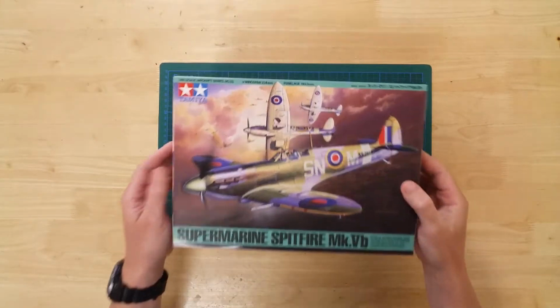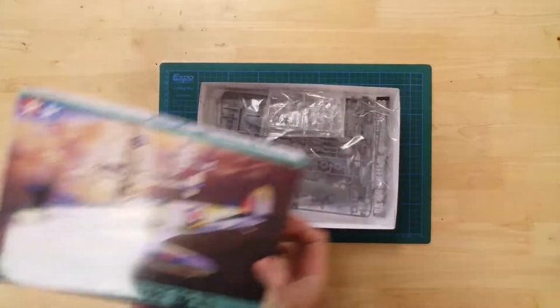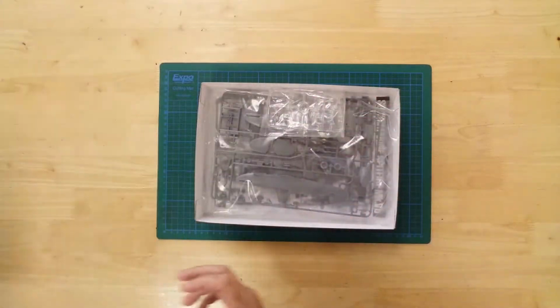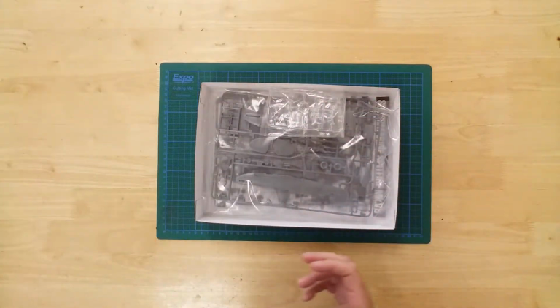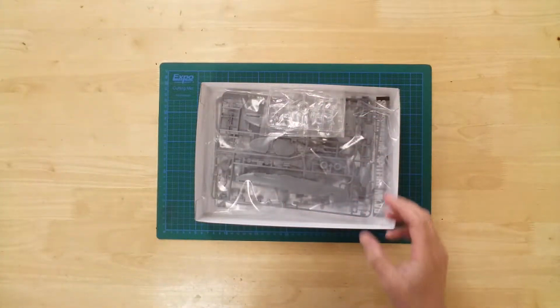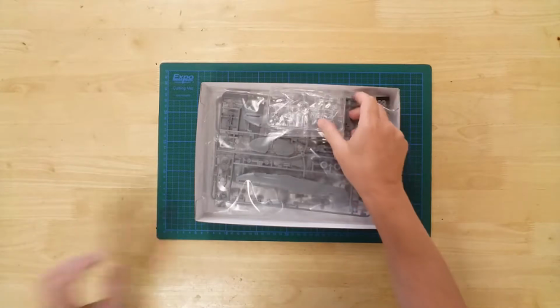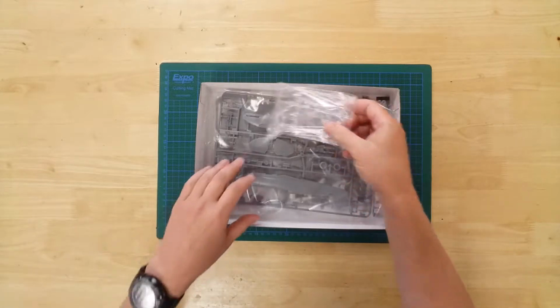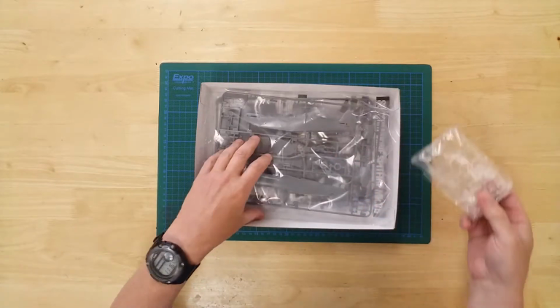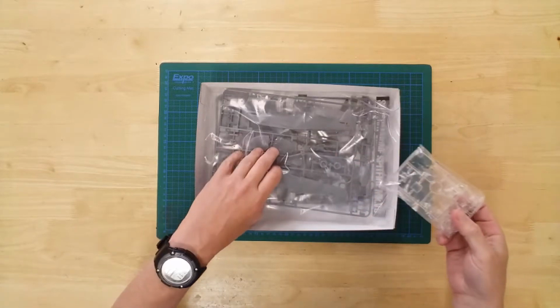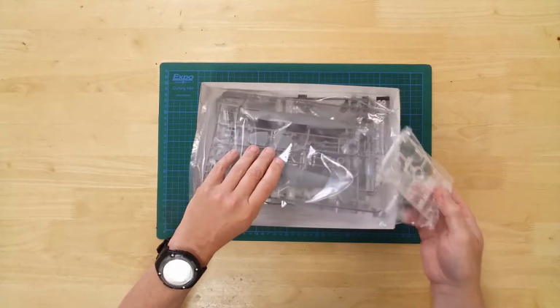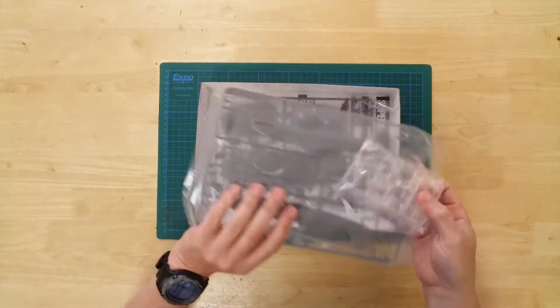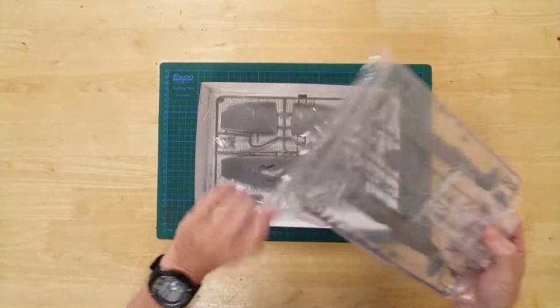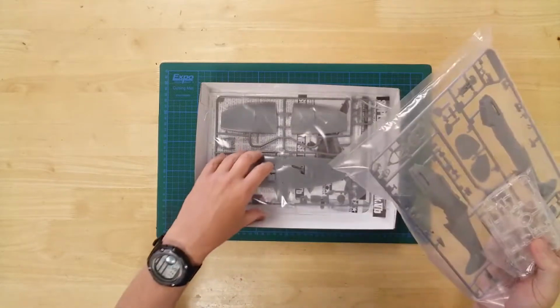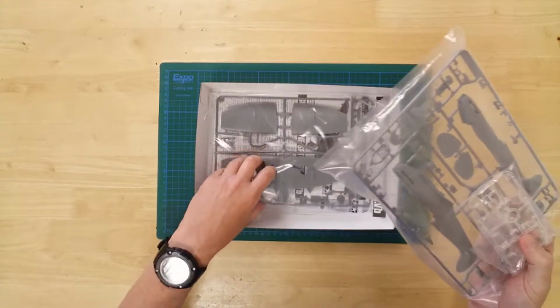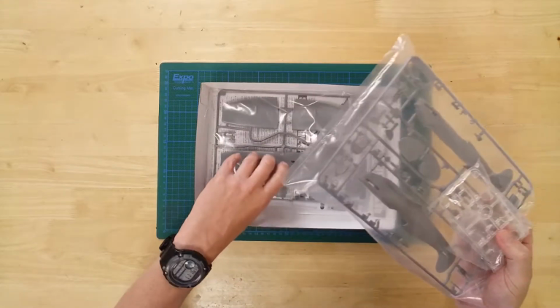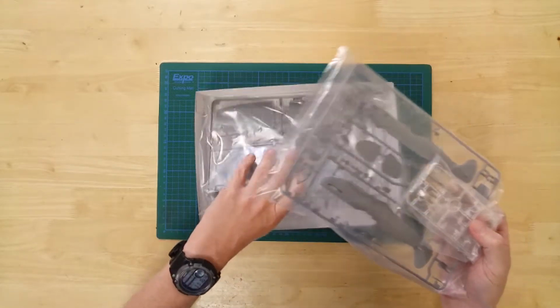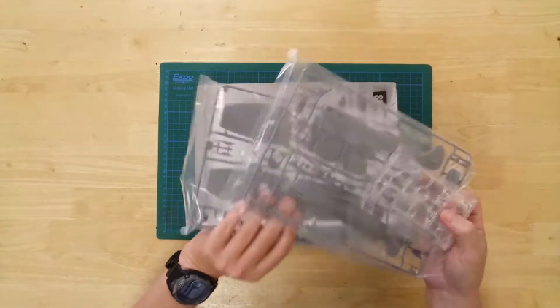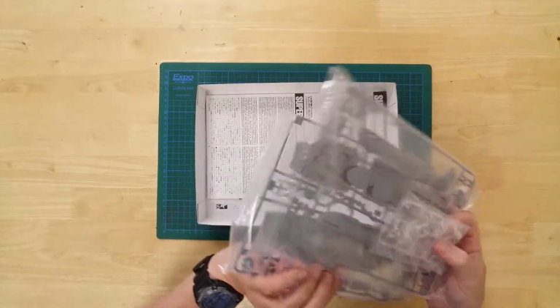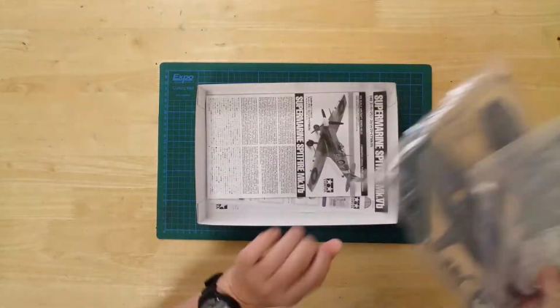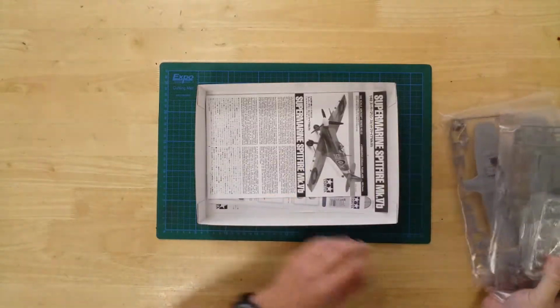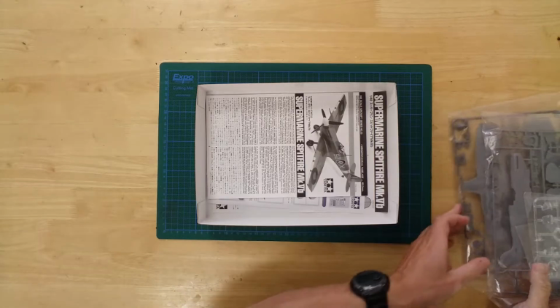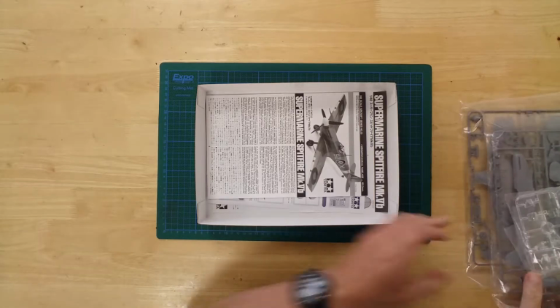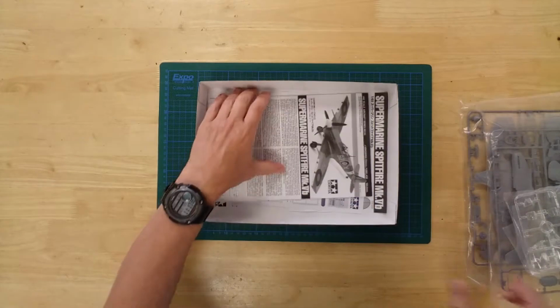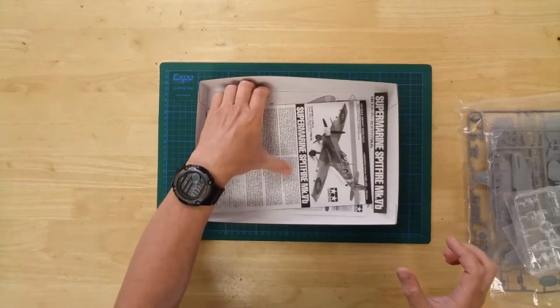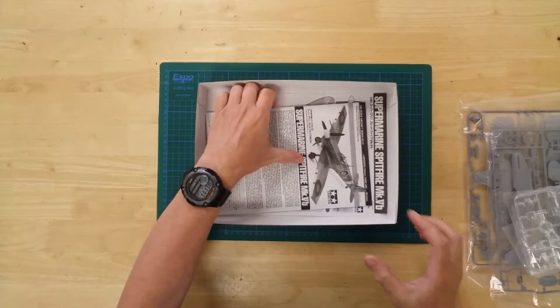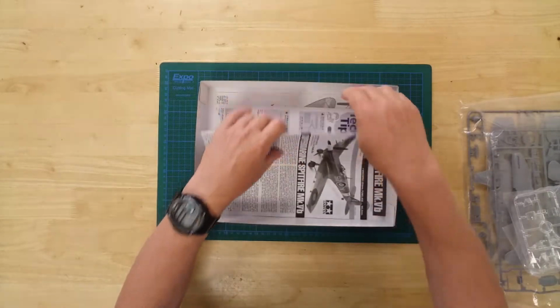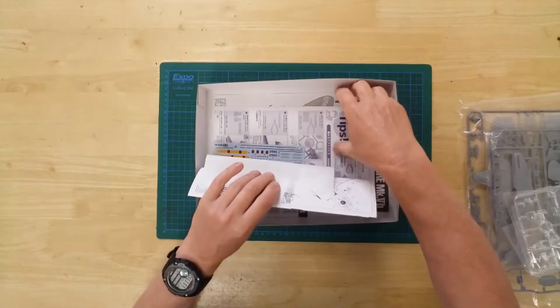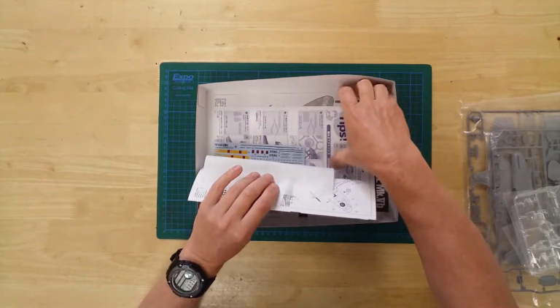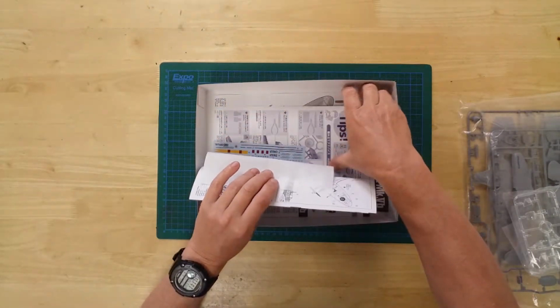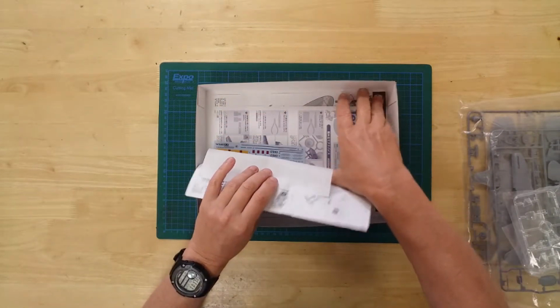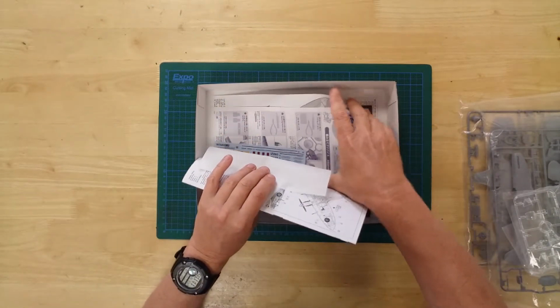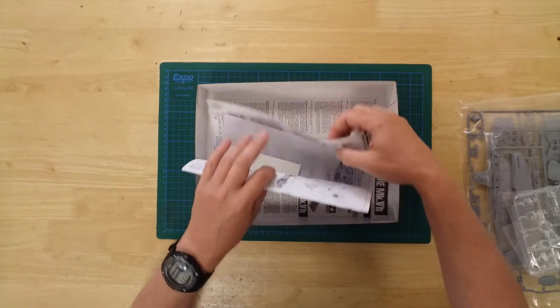In the box, you will find two grey plastic sprues, one clear plastic sprue, a set of waterslide decals together with an instruction booklet, and a painting guide.